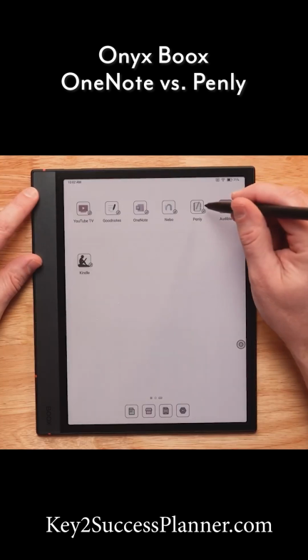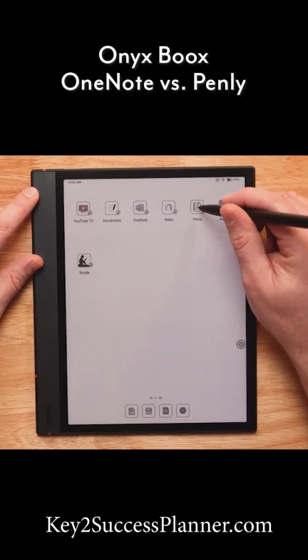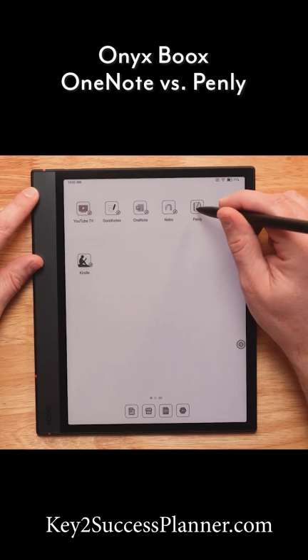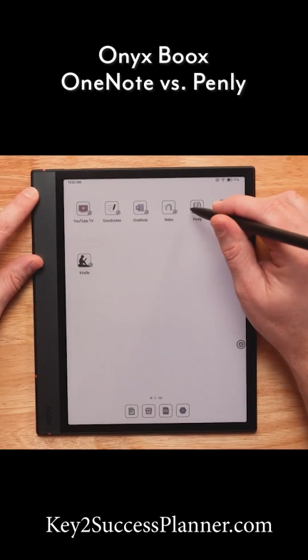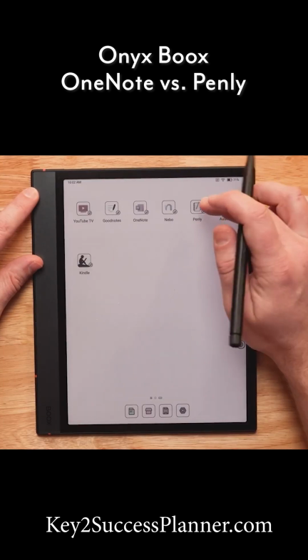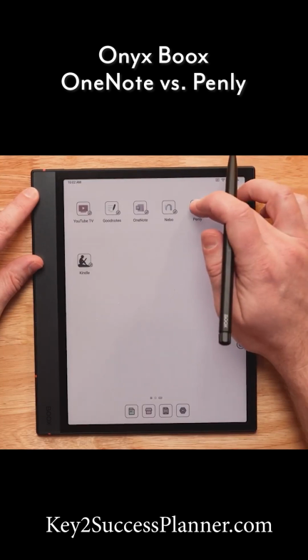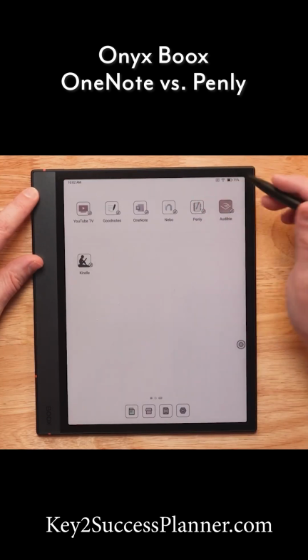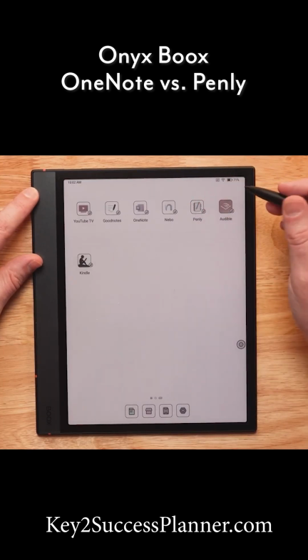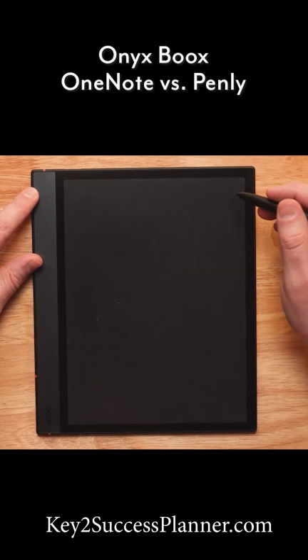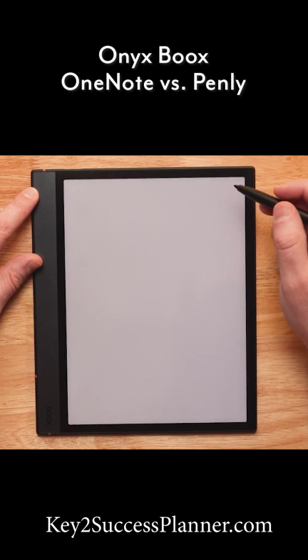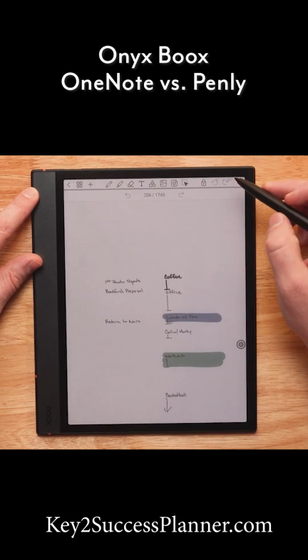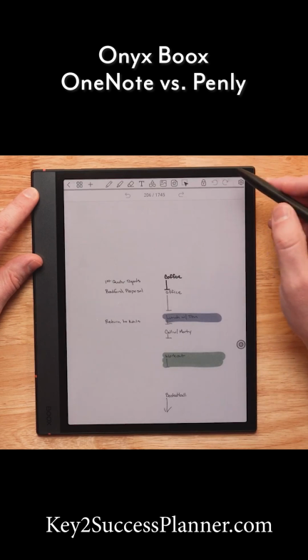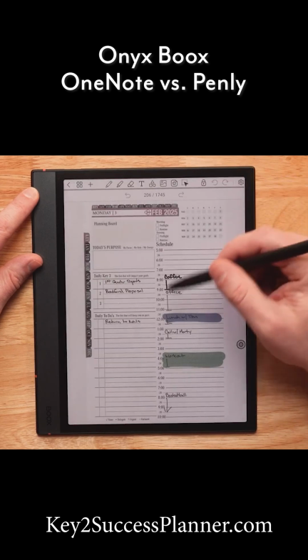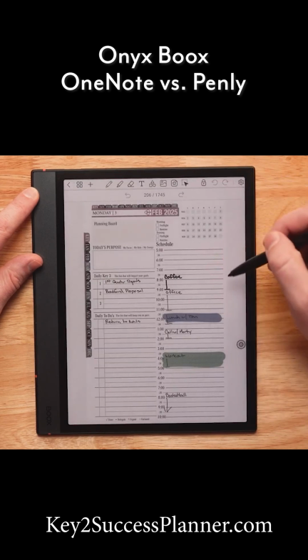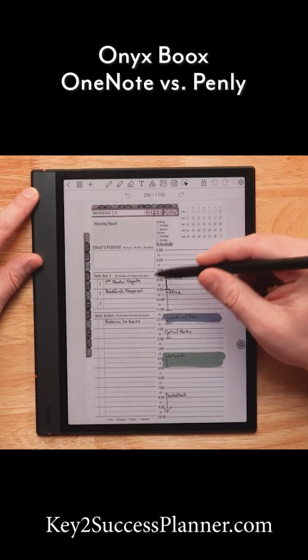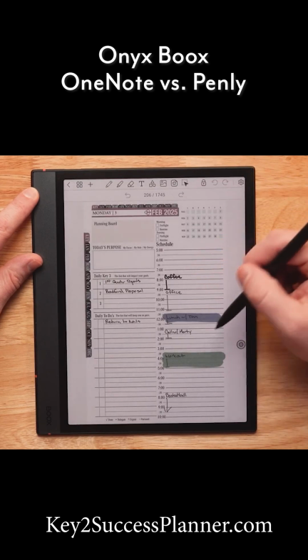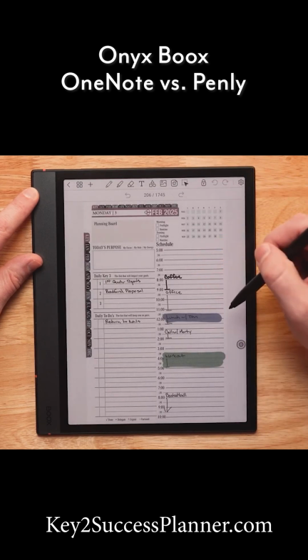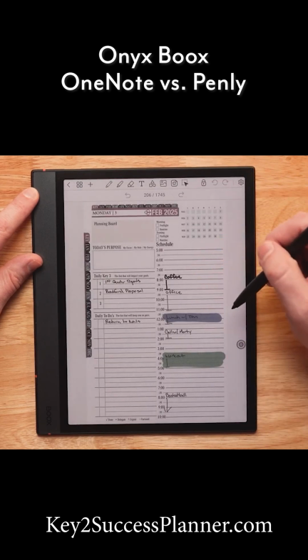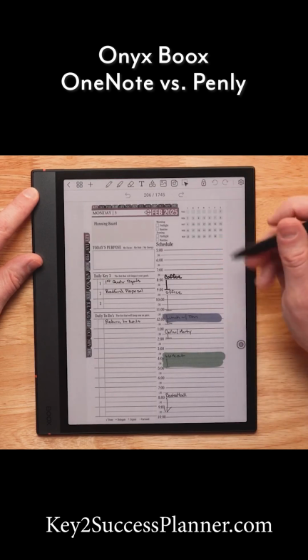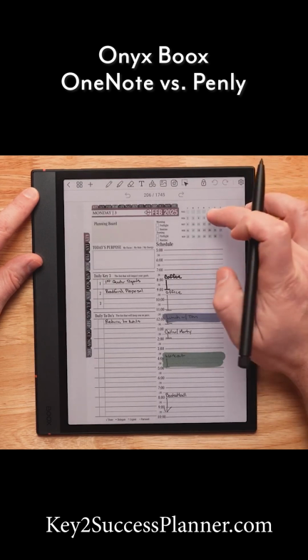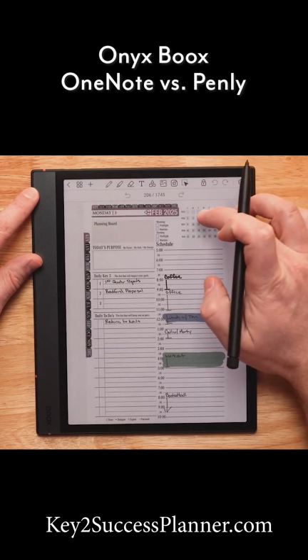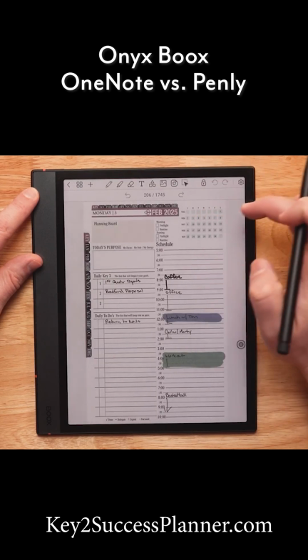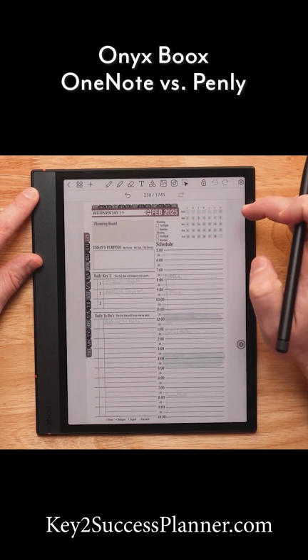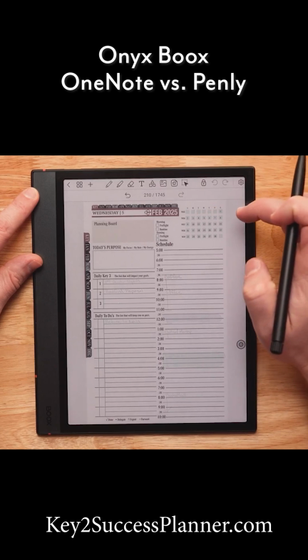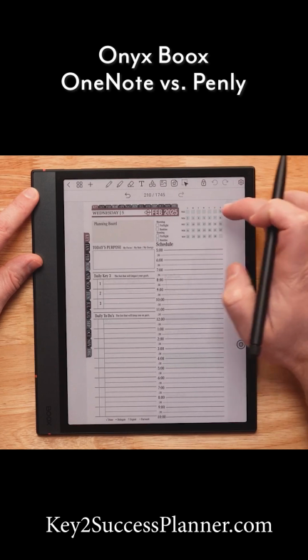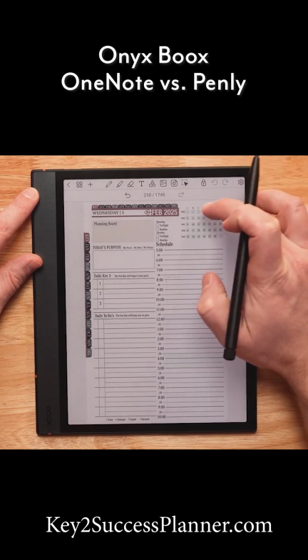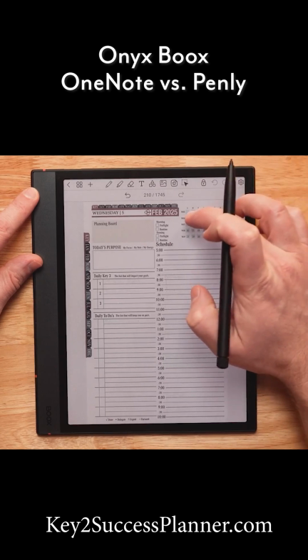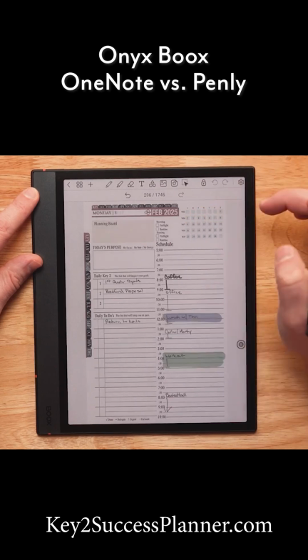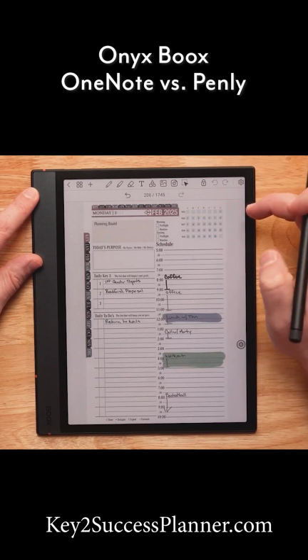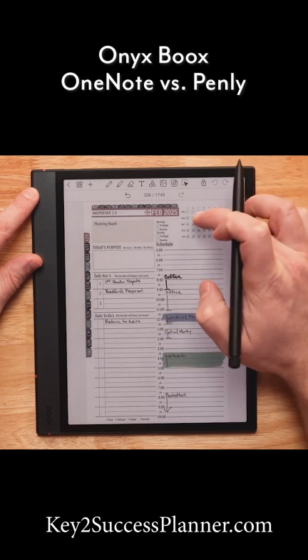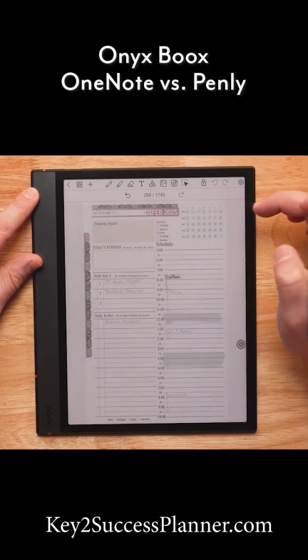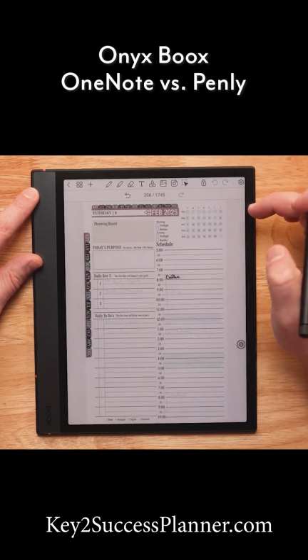Now with the Key to Success Planner, if I go into Penley, you can see I have my same drawing and layout. I can click on these hyperlinks and that'll take me to the respective pages by just tapping to them.